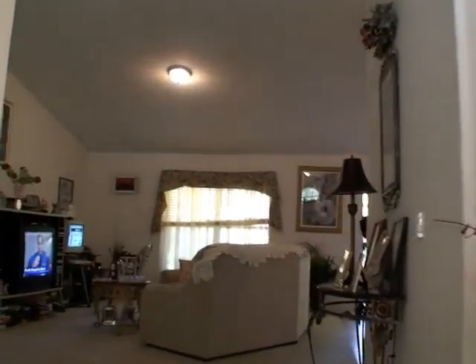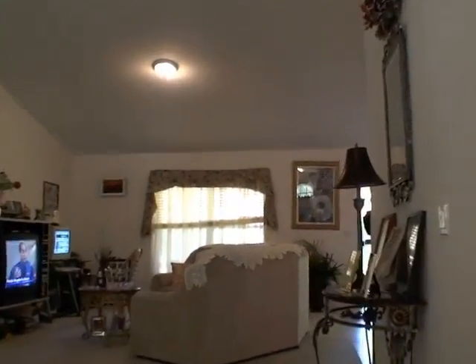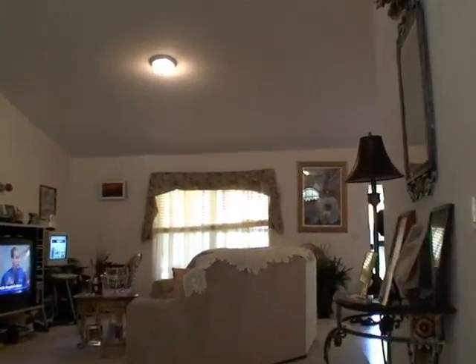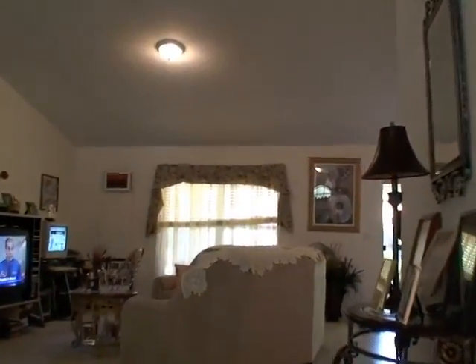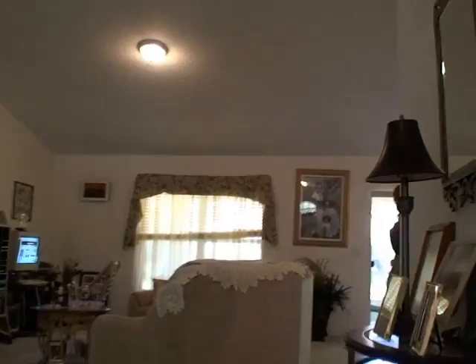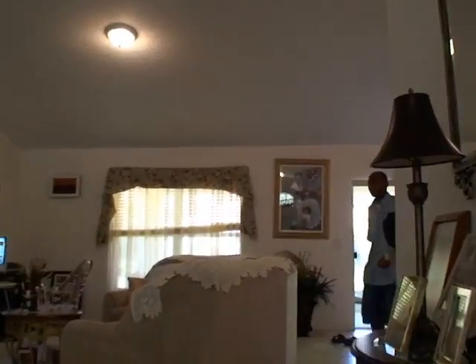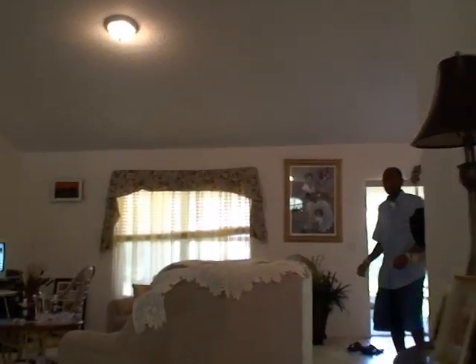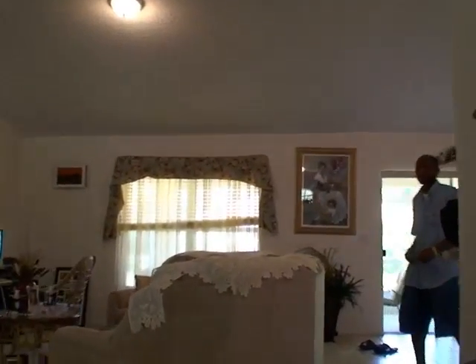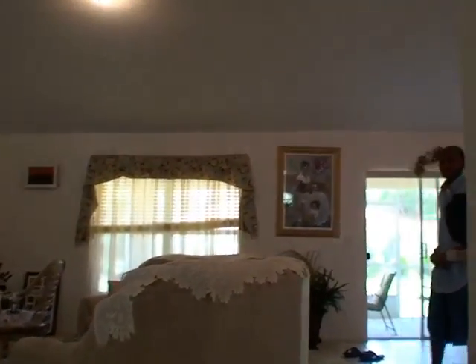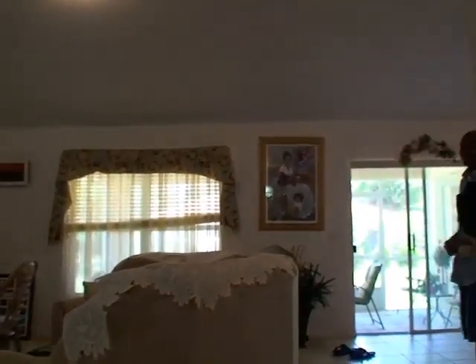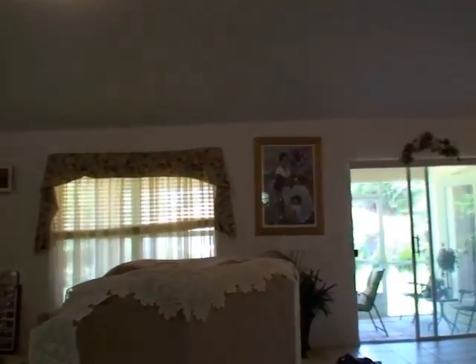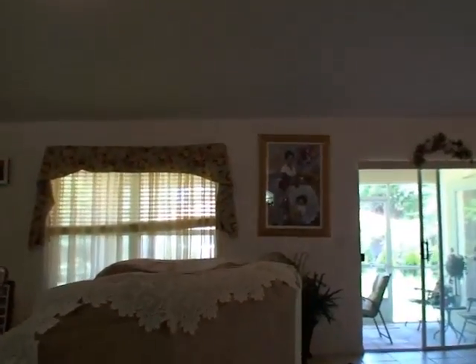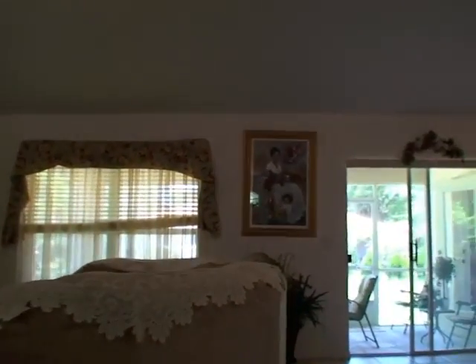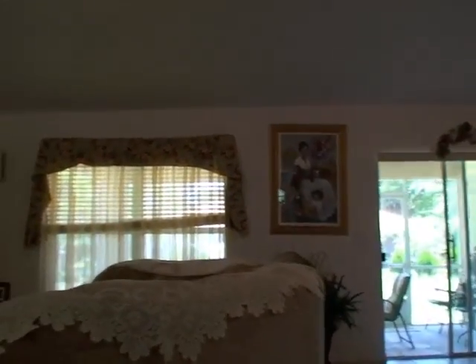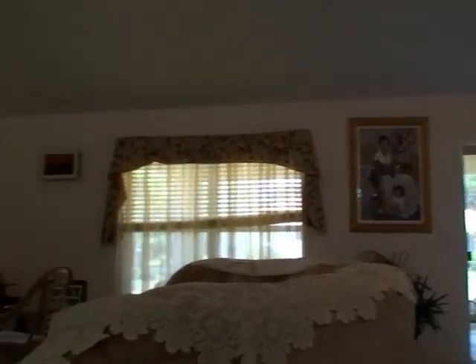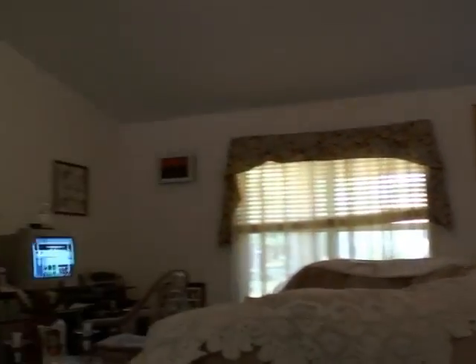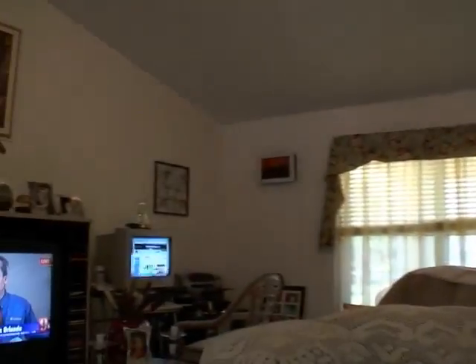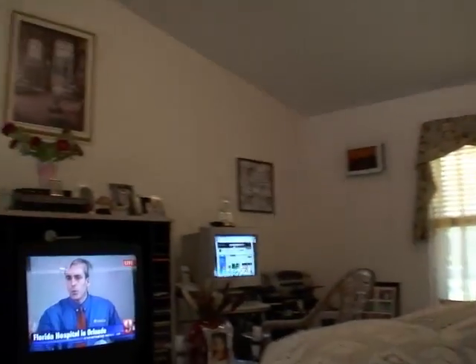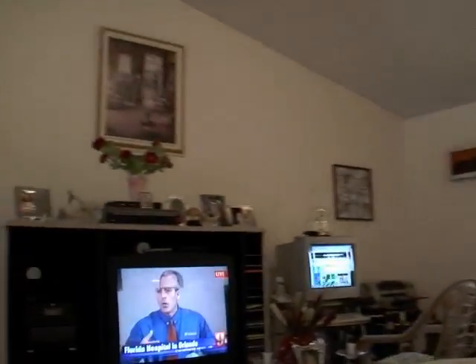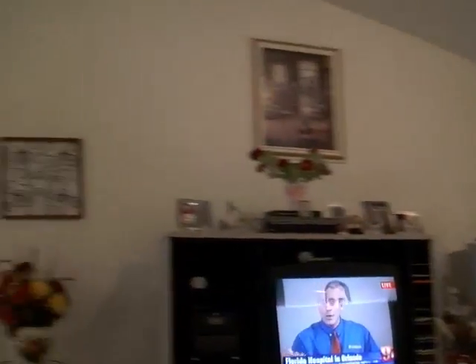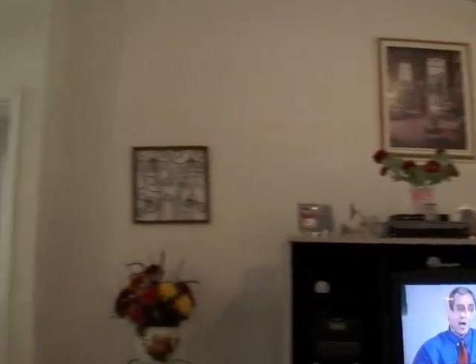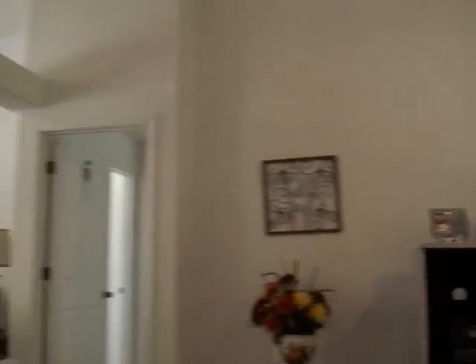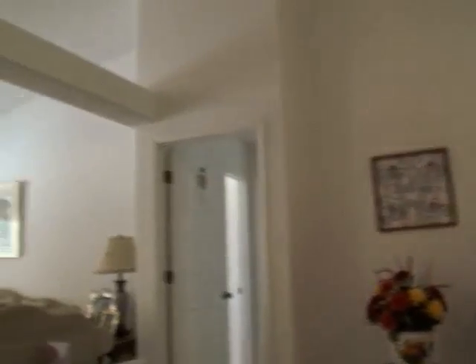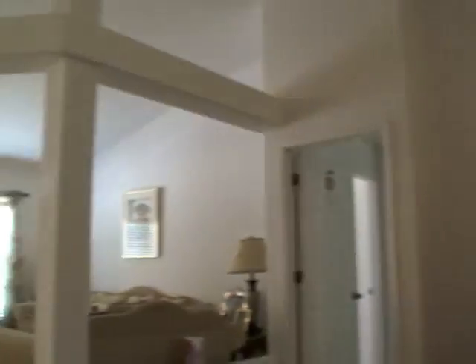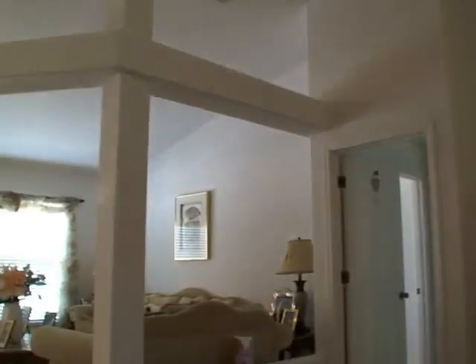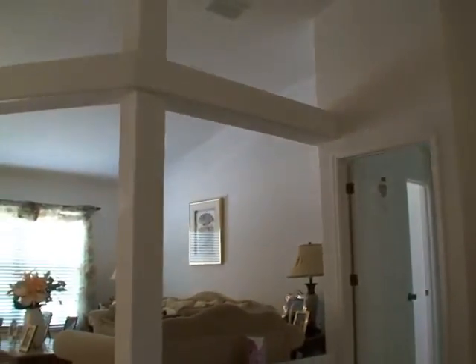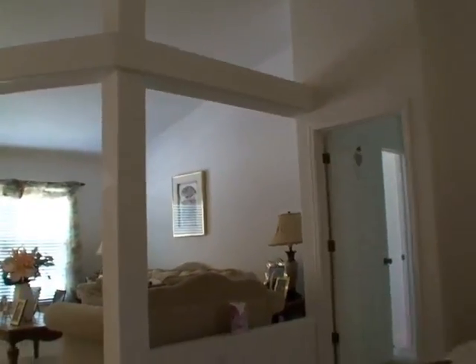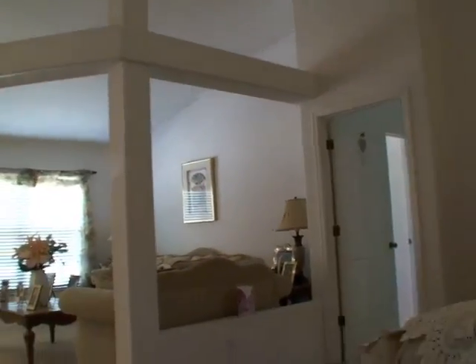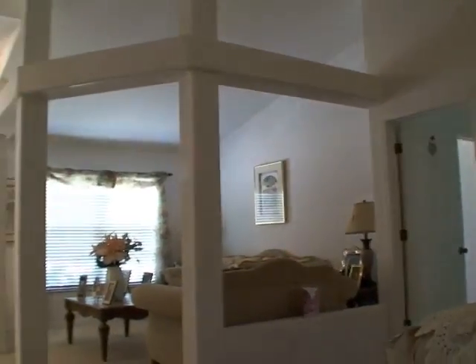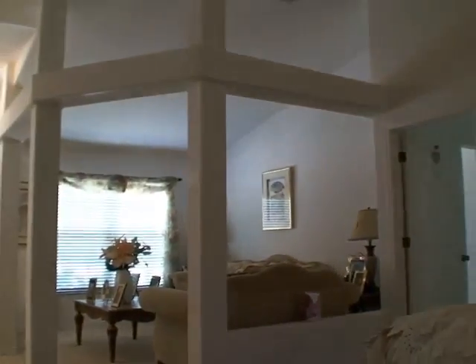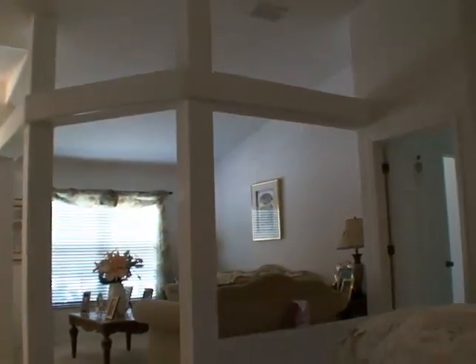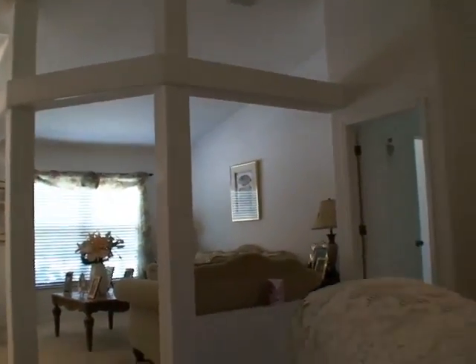I'm going to walk into the living room and then turn back so you can sort of see the front entry. Look at all that — it's beautiful.